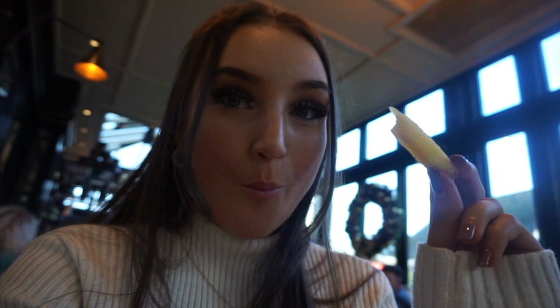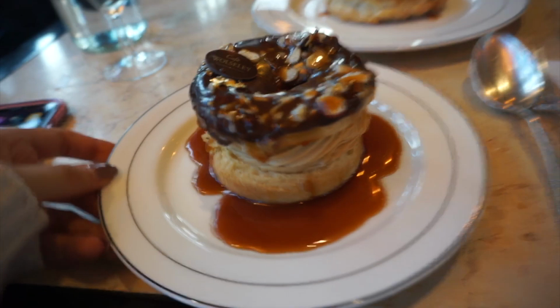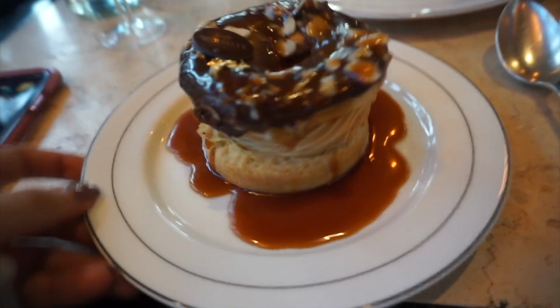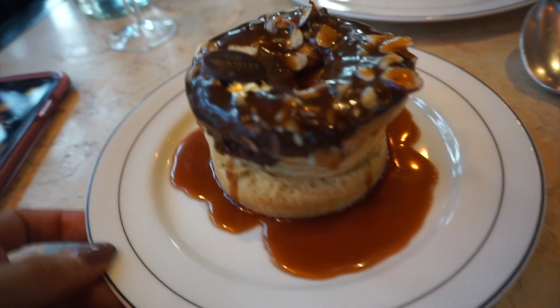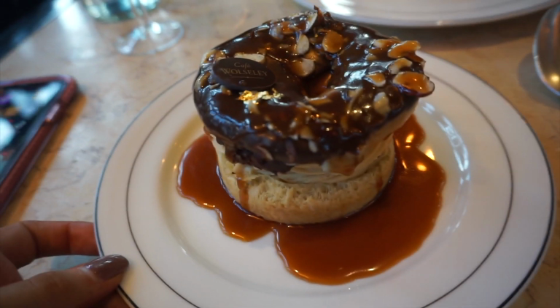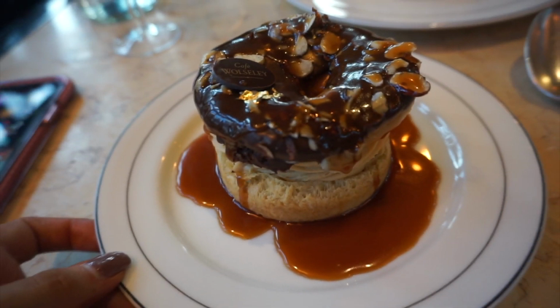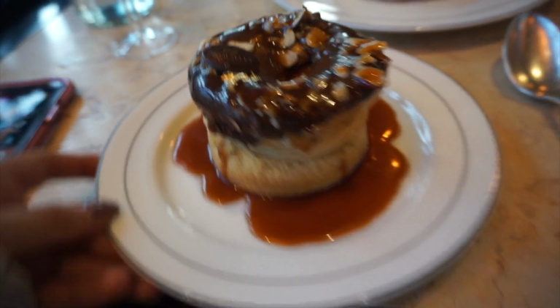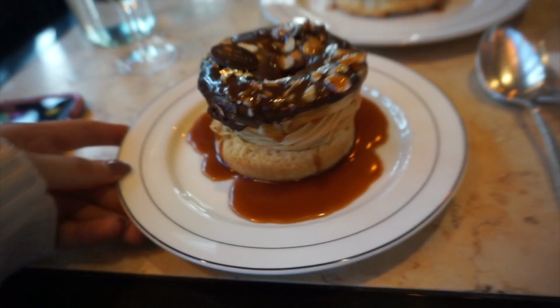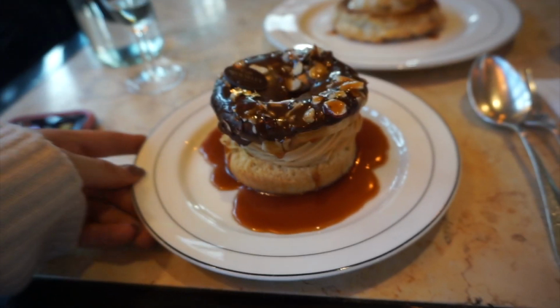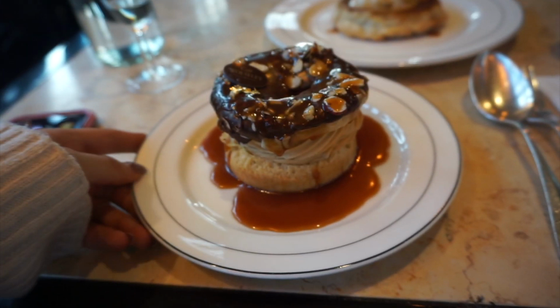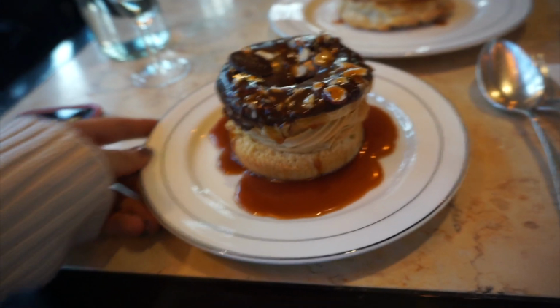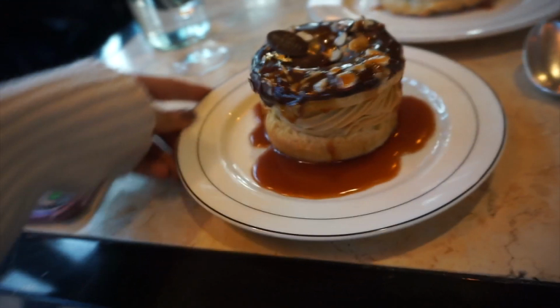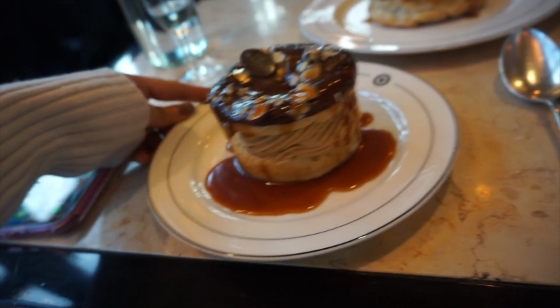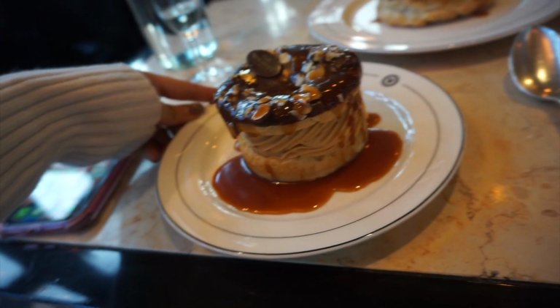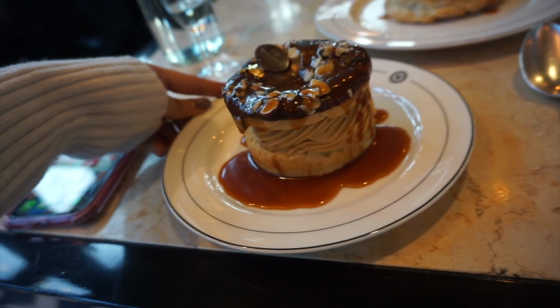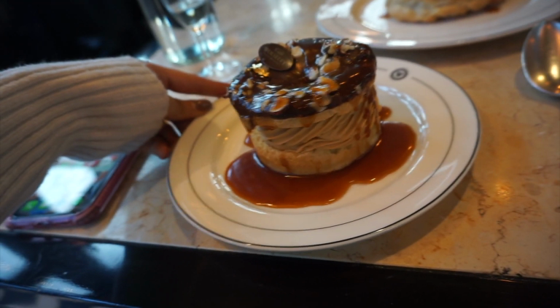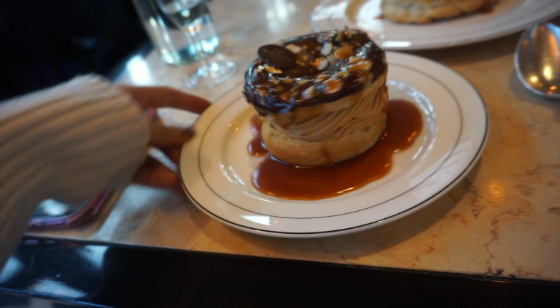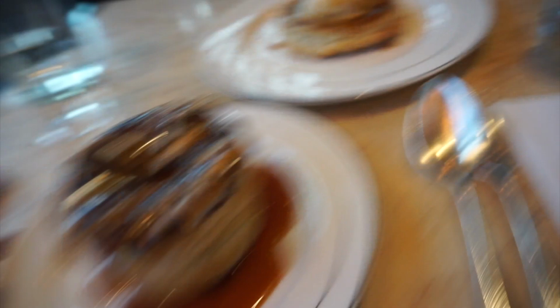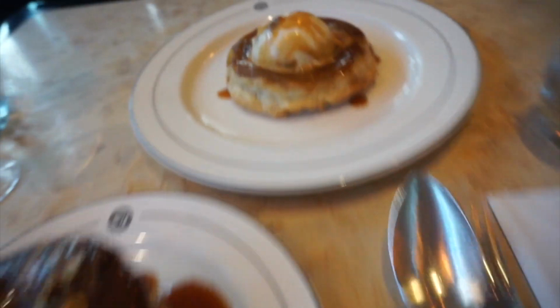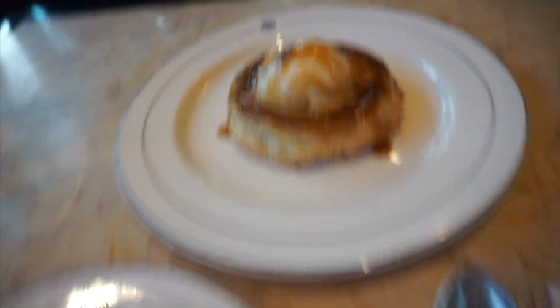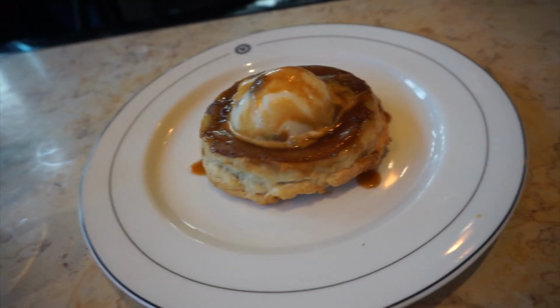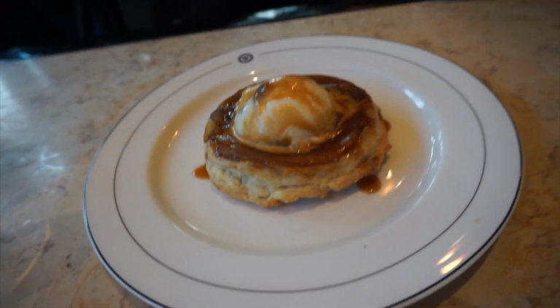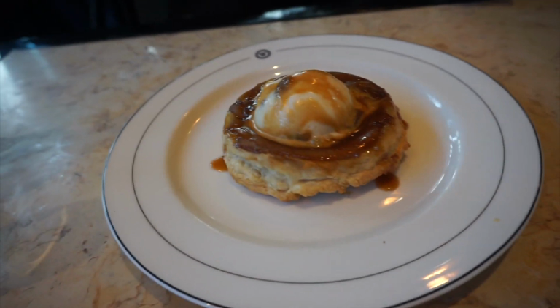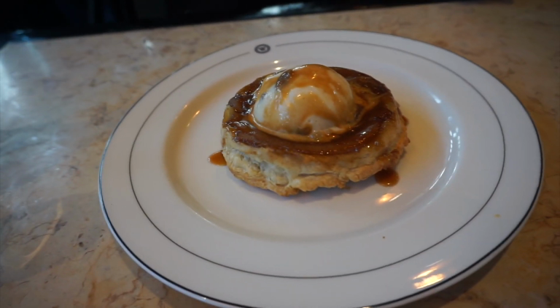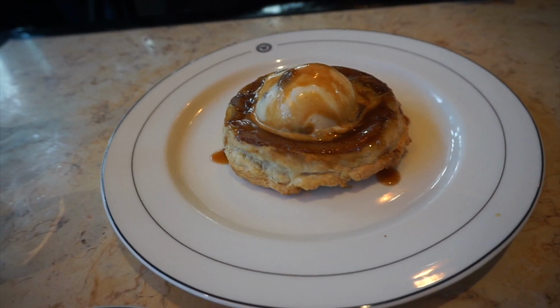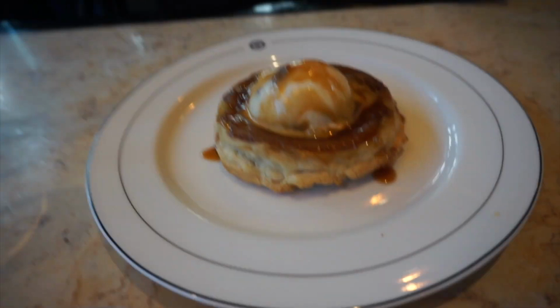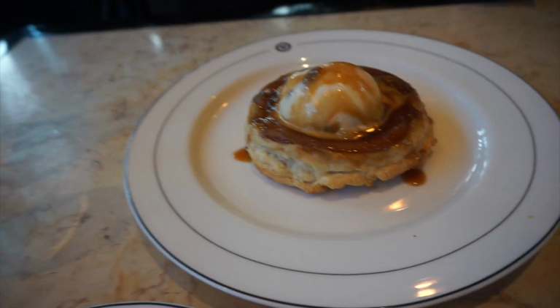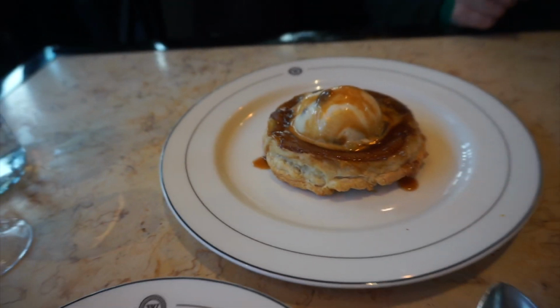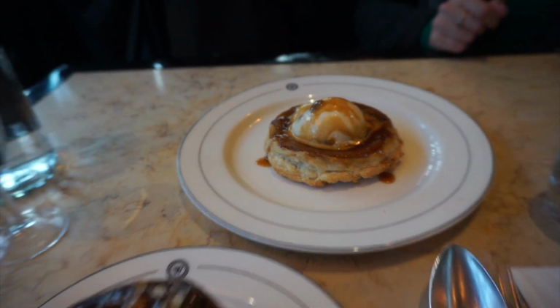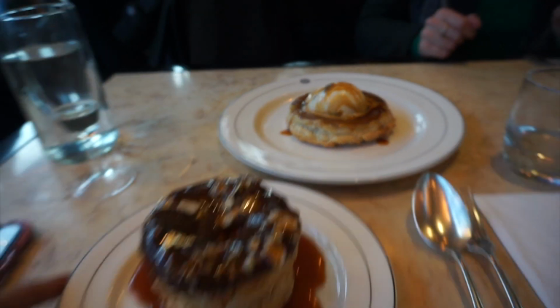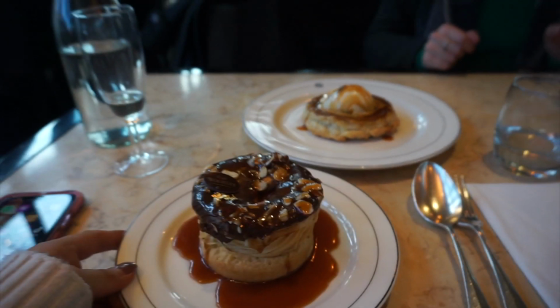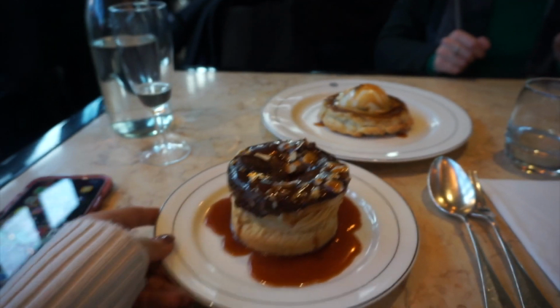Oh my god, this looks insane. We've got a salted caramel choux and a pear tatin, rum and raisin. Yummy — it's literally huge.